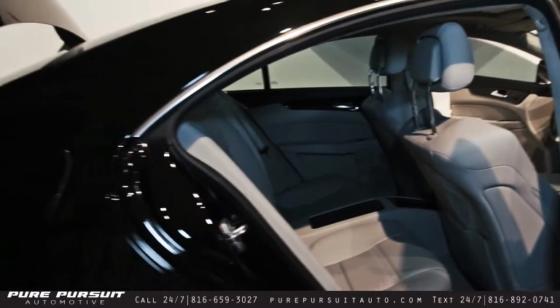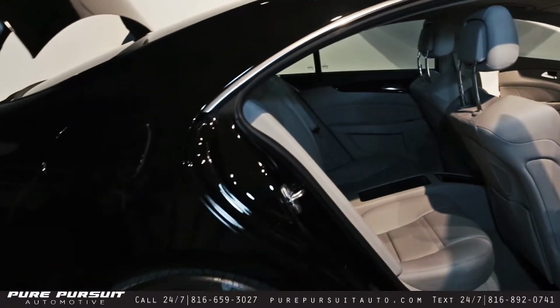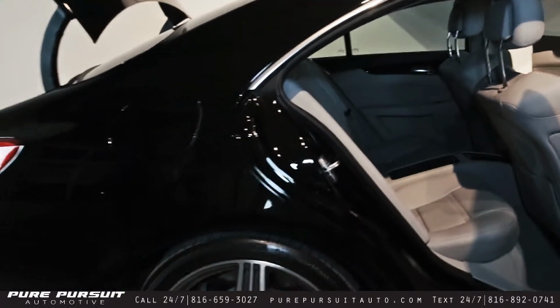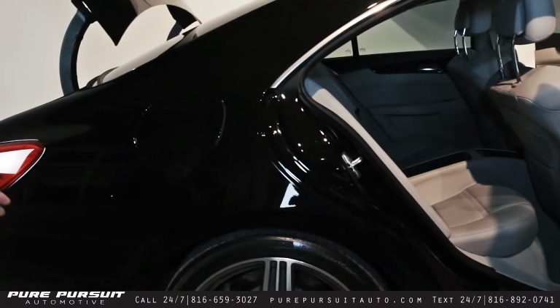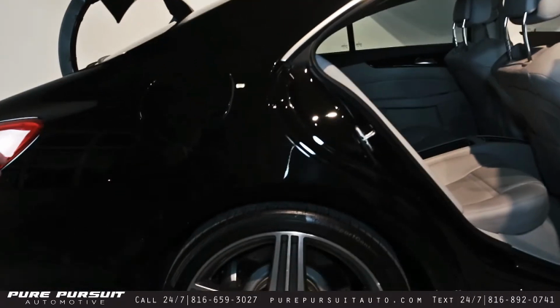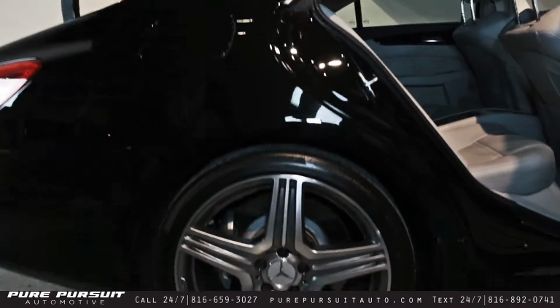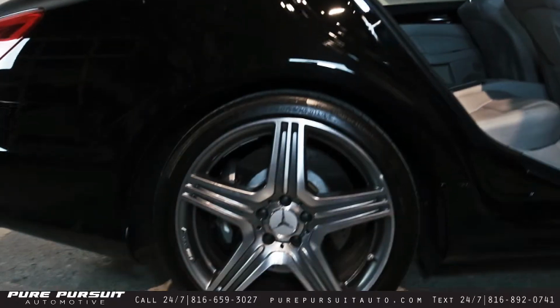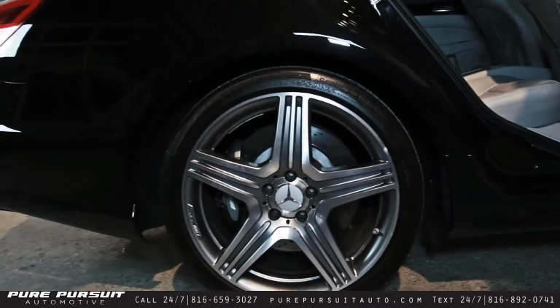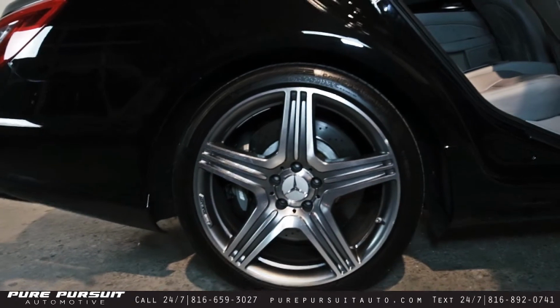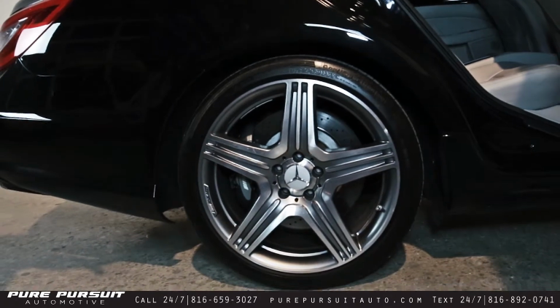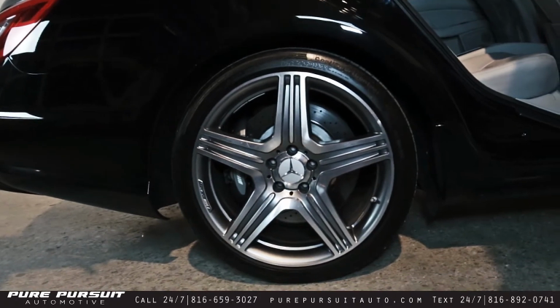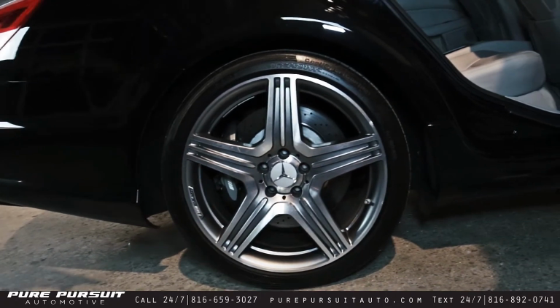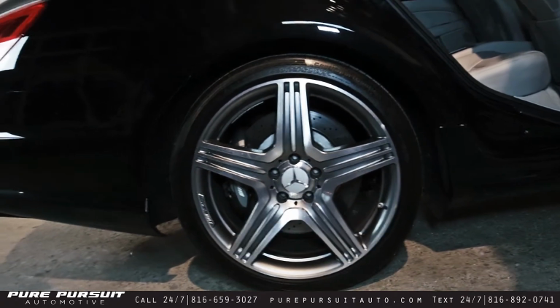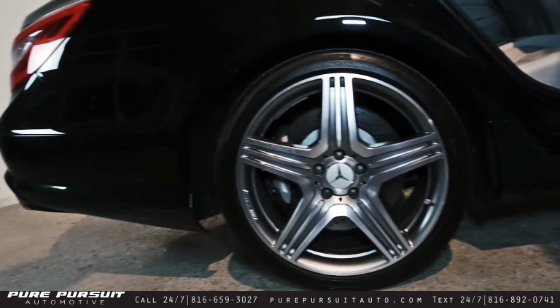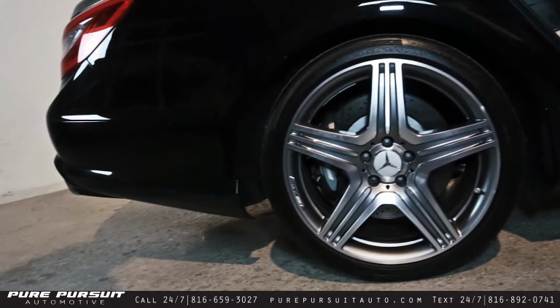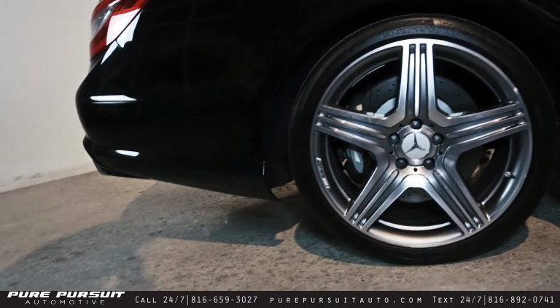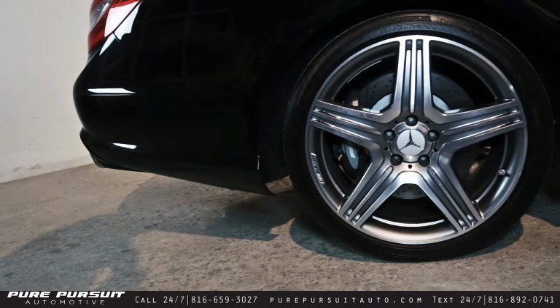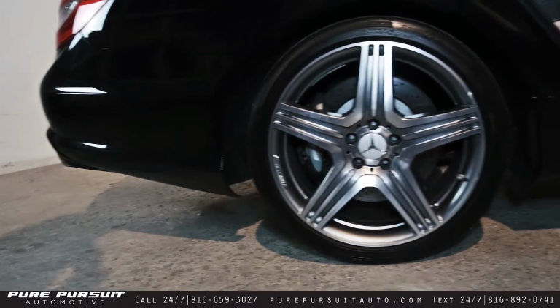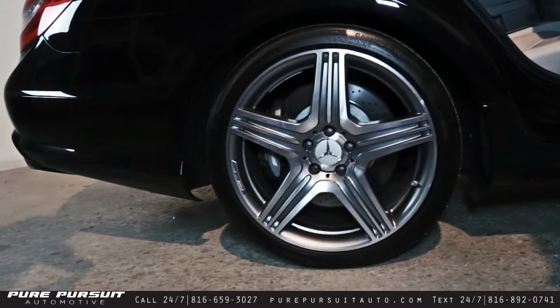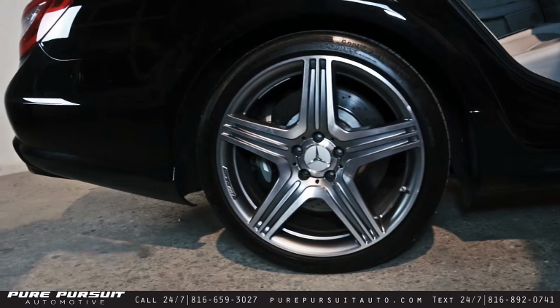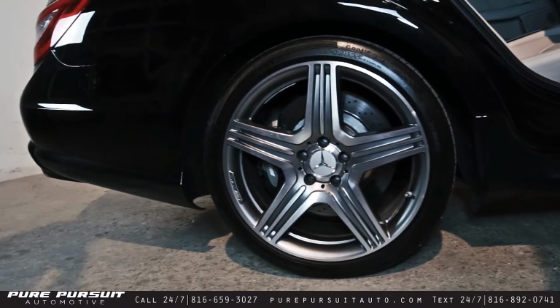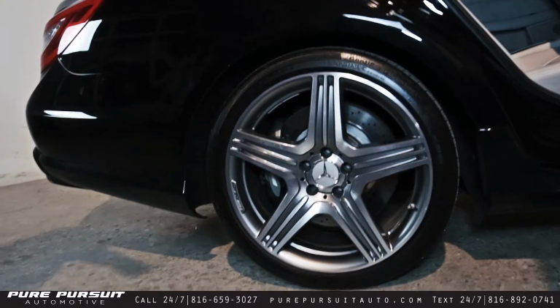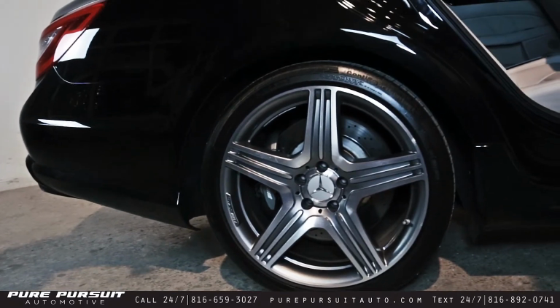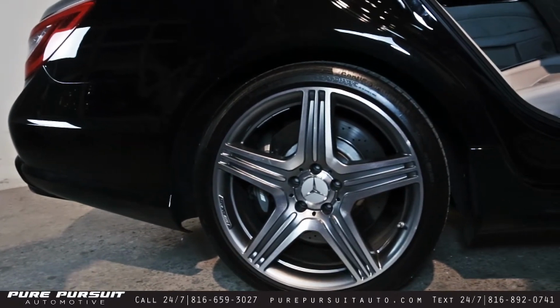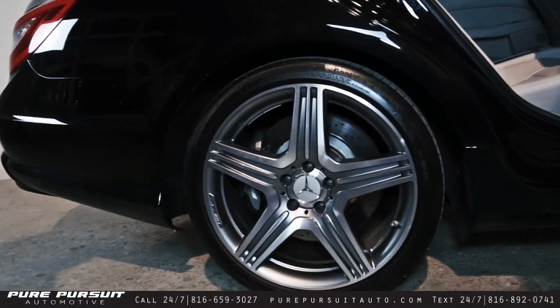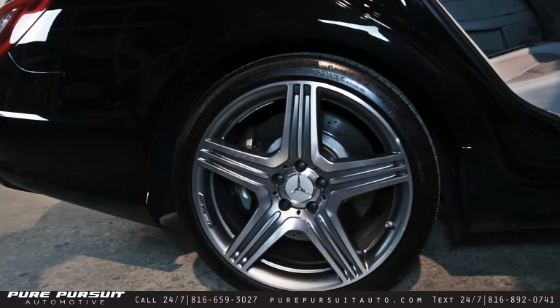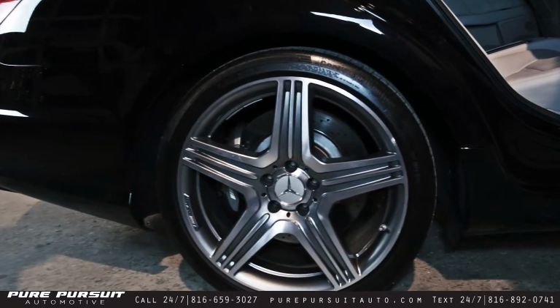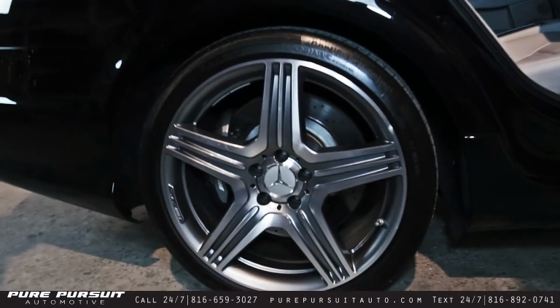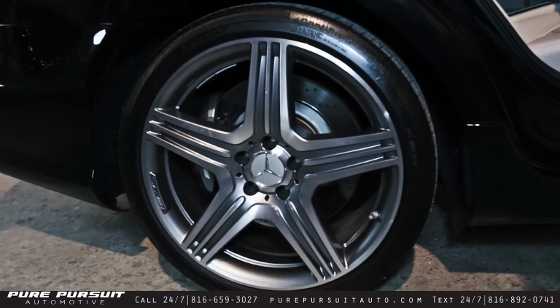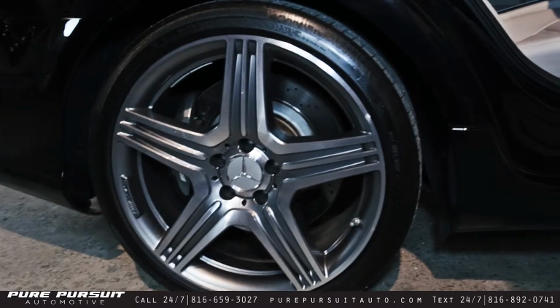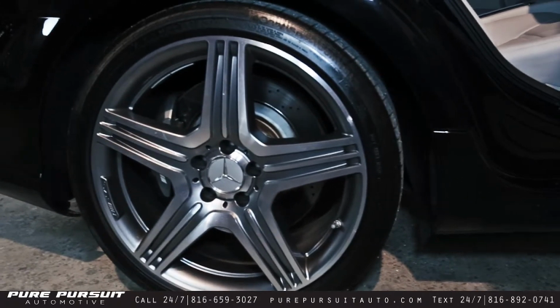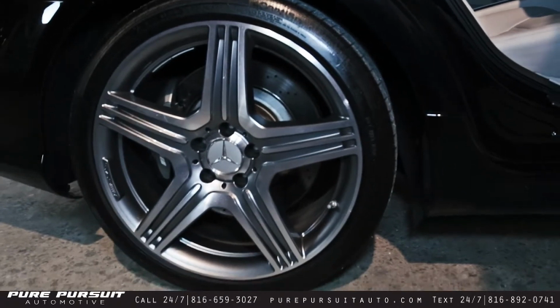Moving to the back wheel — same tri-spoke five-star wheels and AMG calipers. I failed to mention on the front but you can clearly see it in the rear: slotted and cross-drilled rotors on these cars.